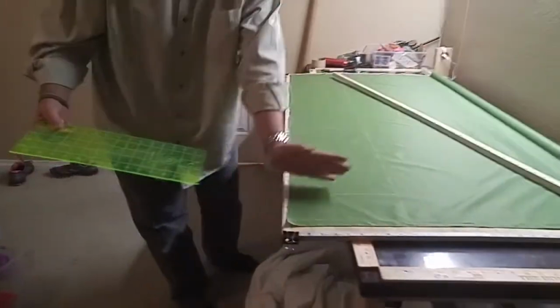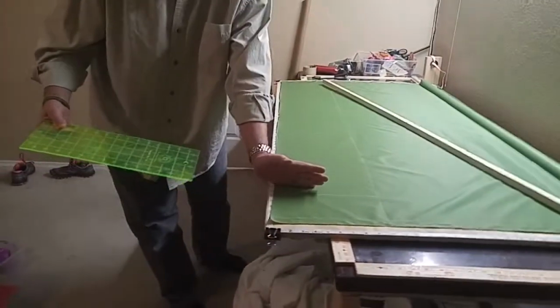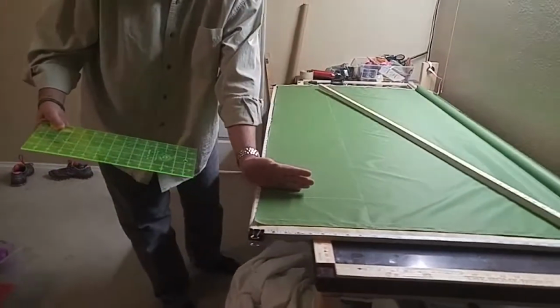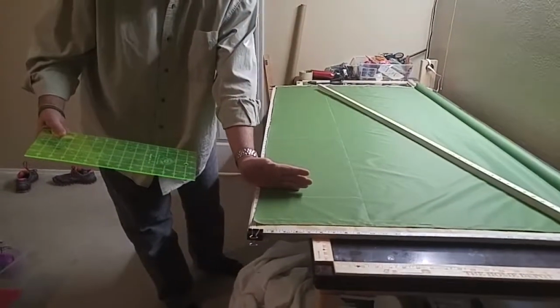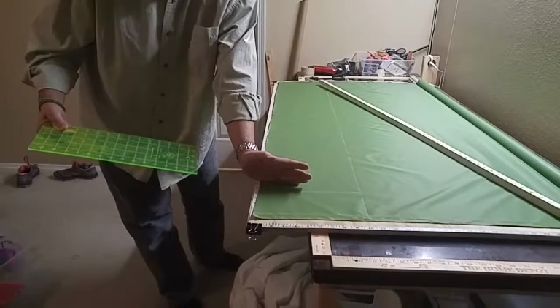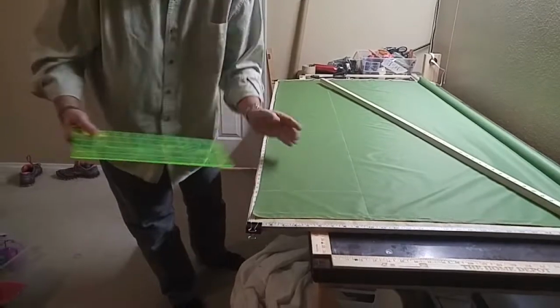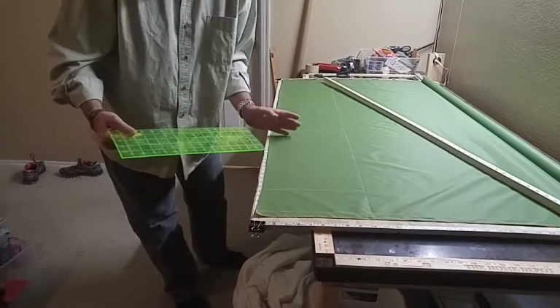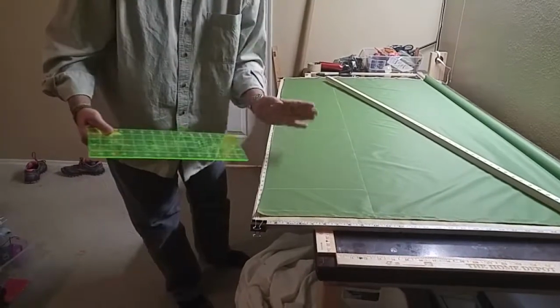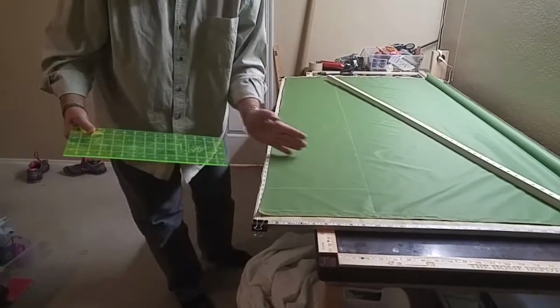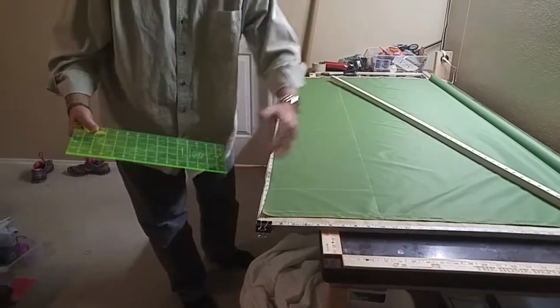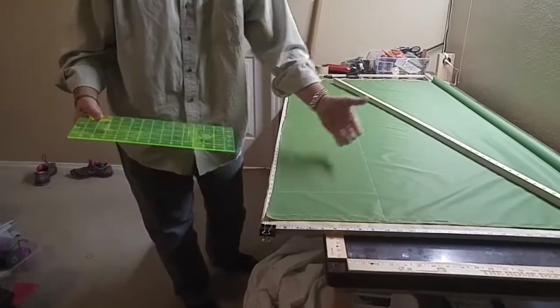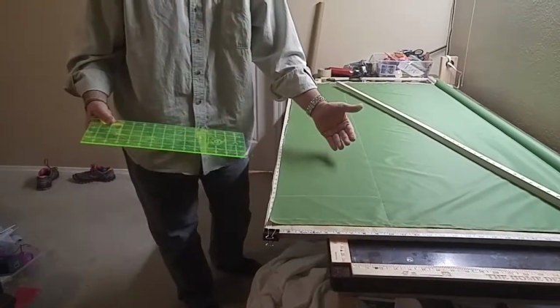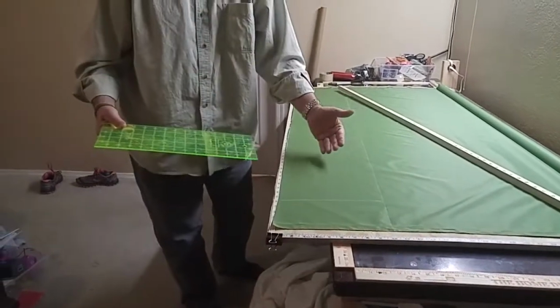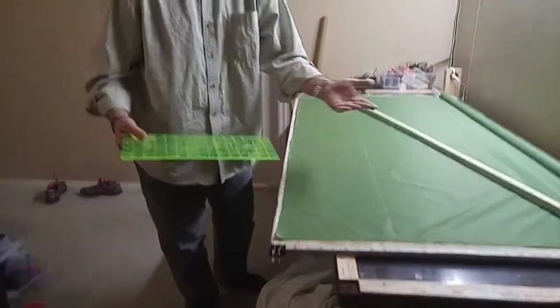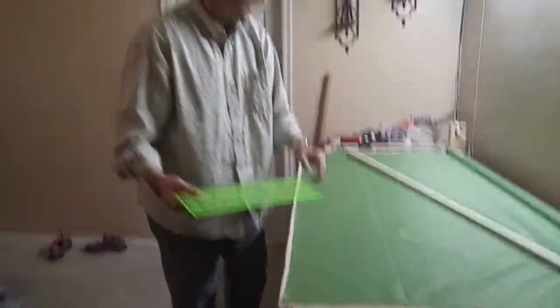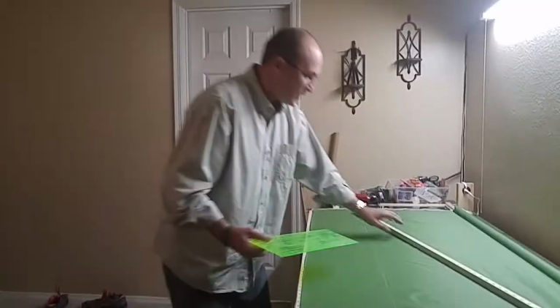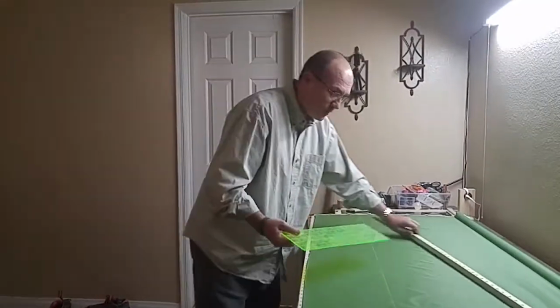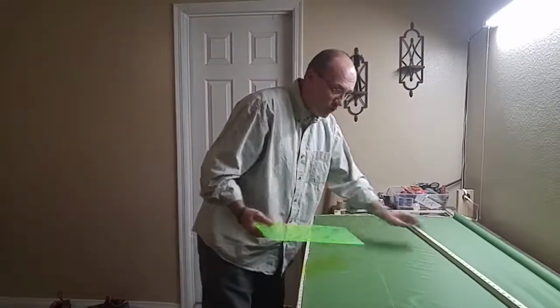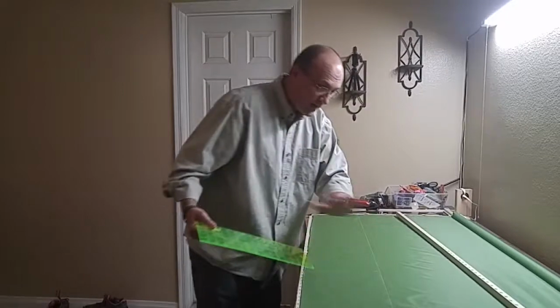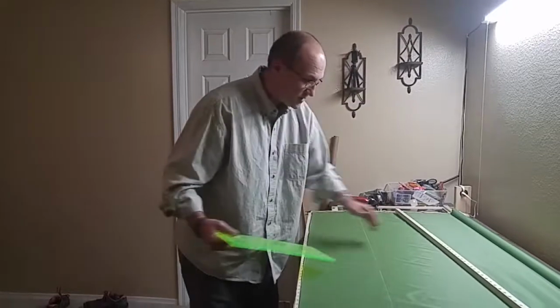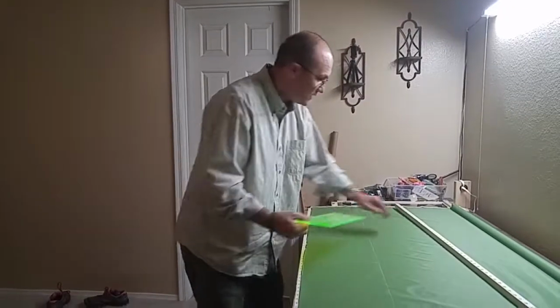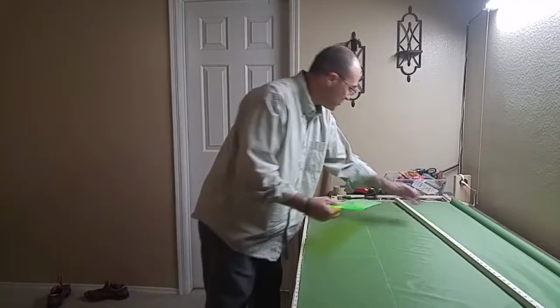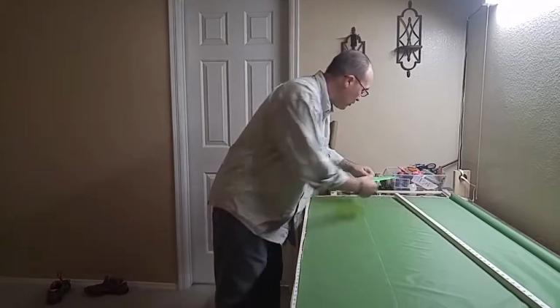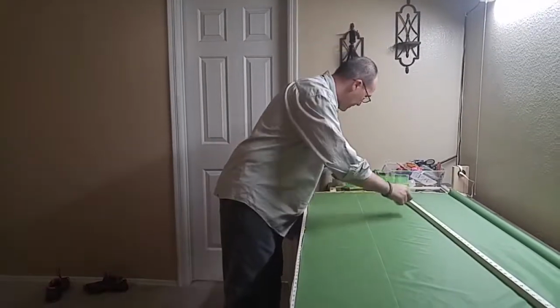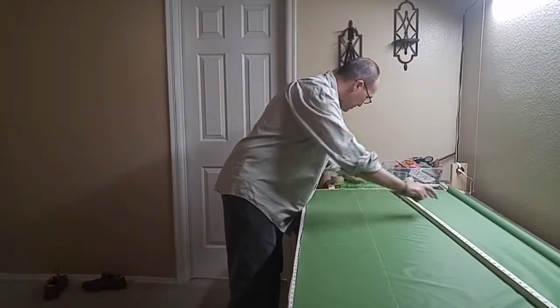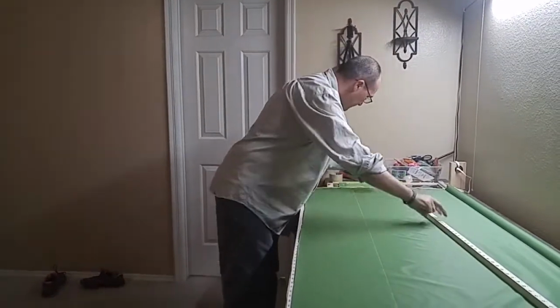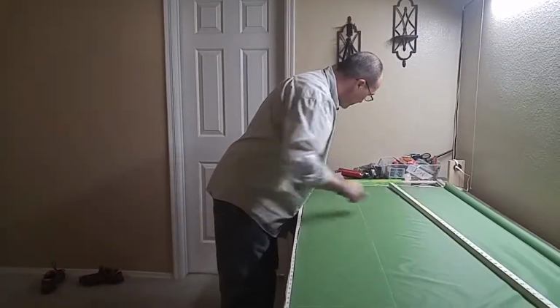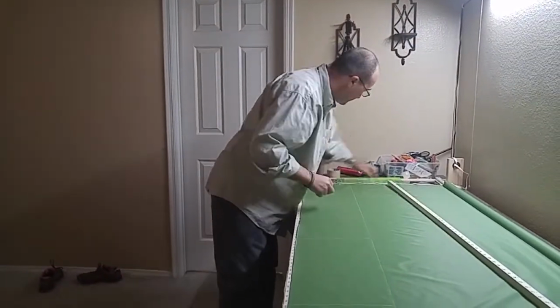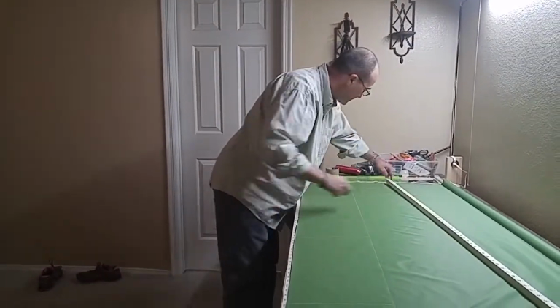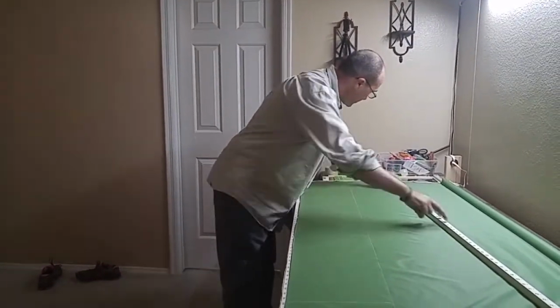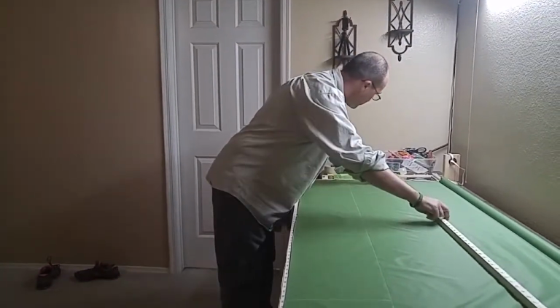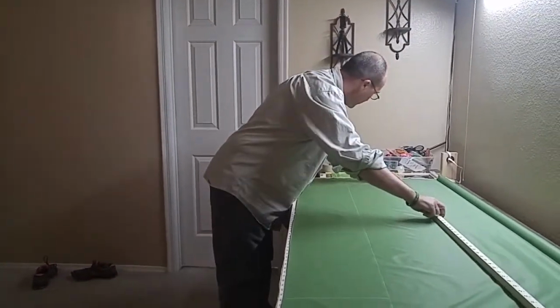Before I cut, I can do this all over again — do another 10 inches and go to 20 inches.